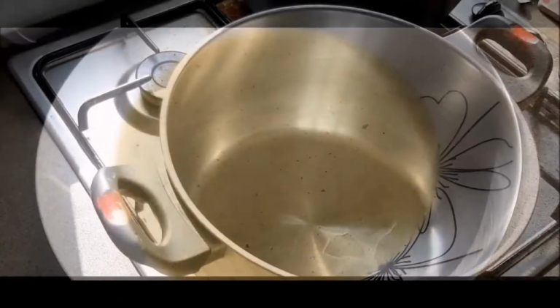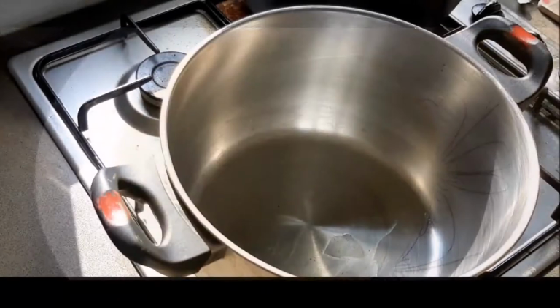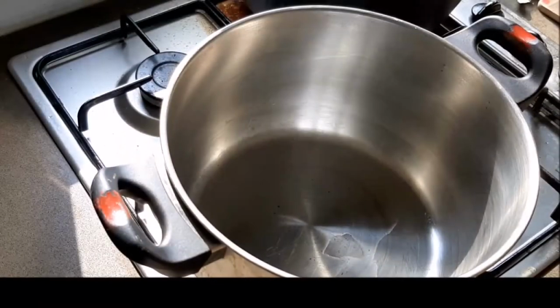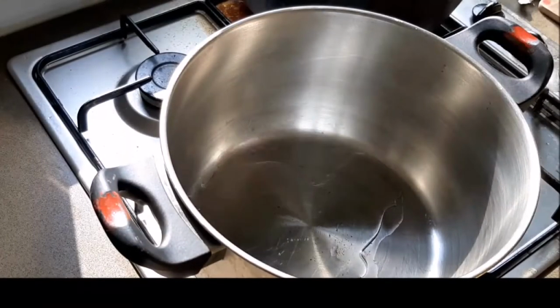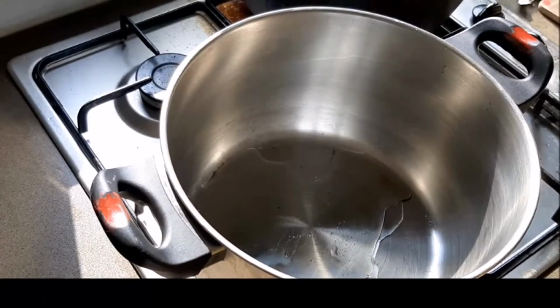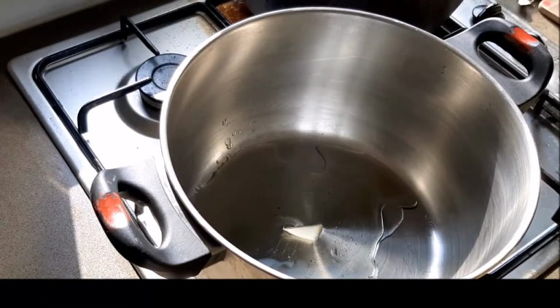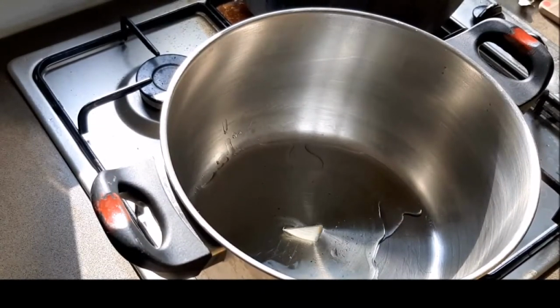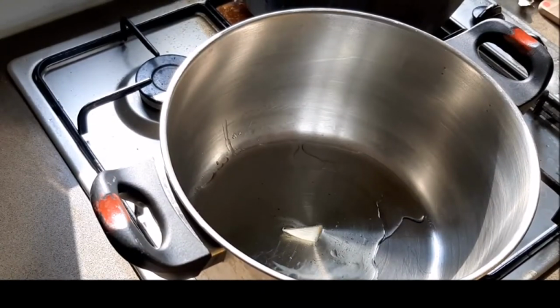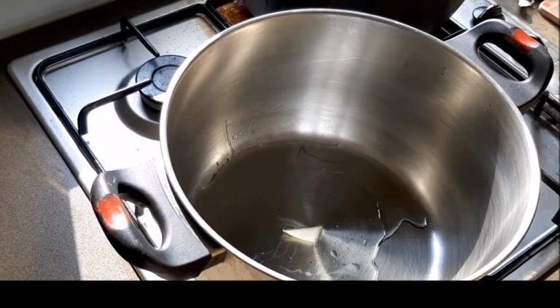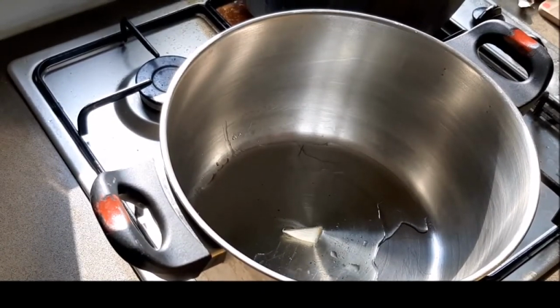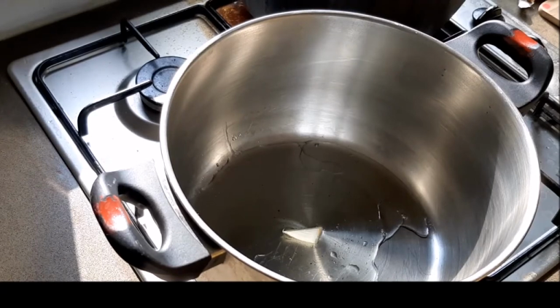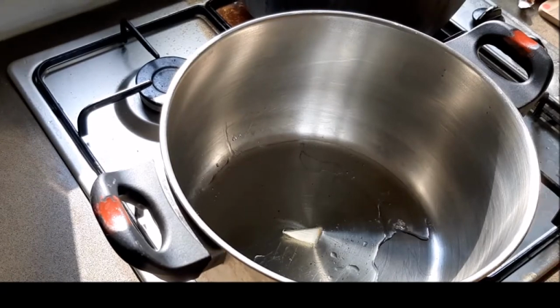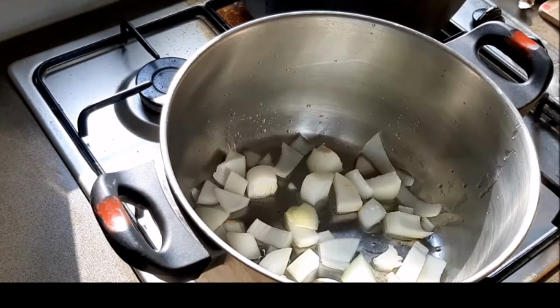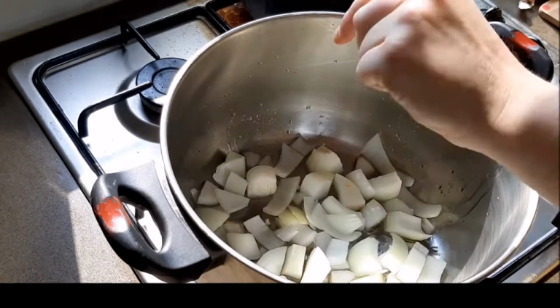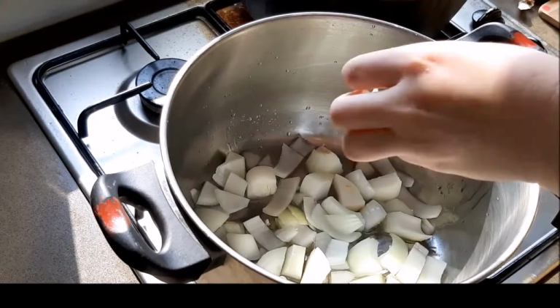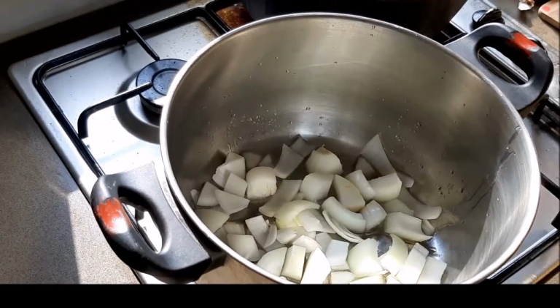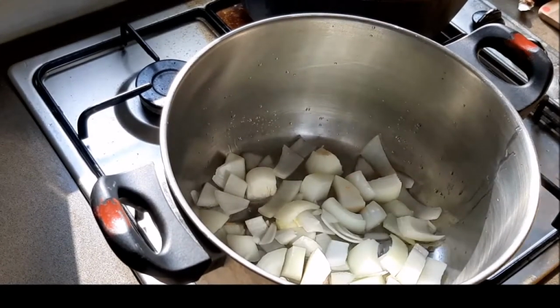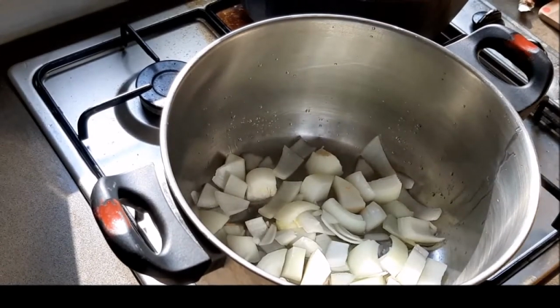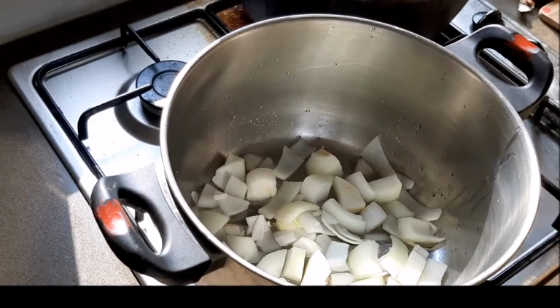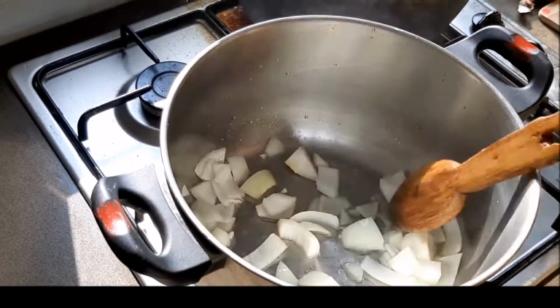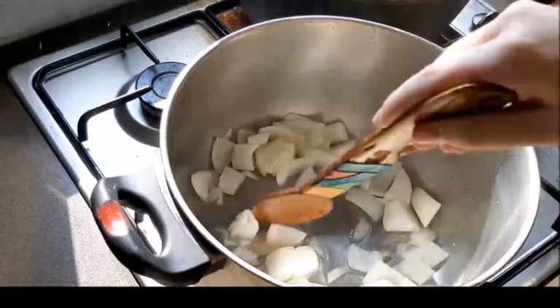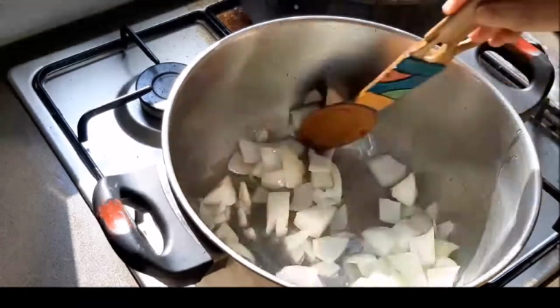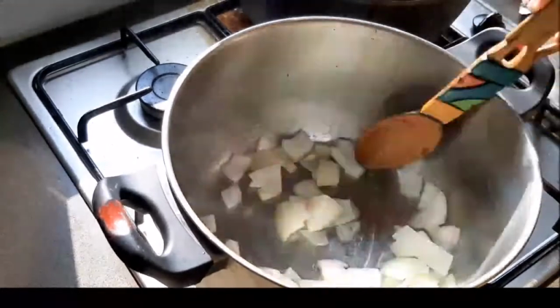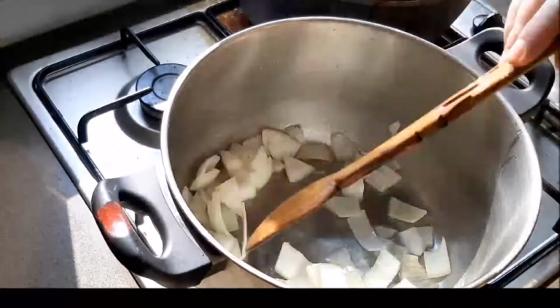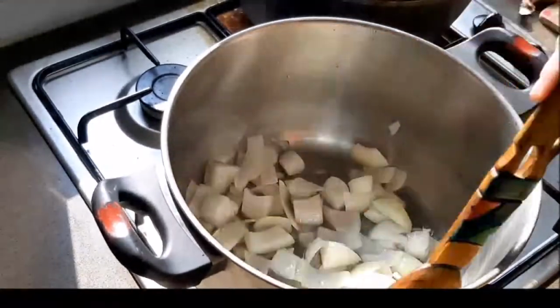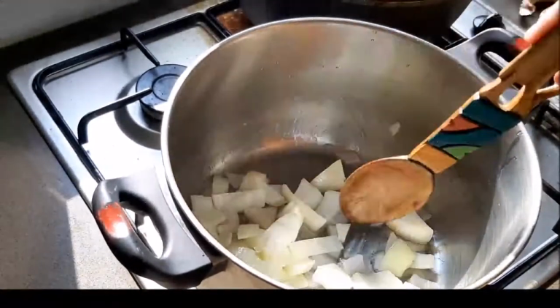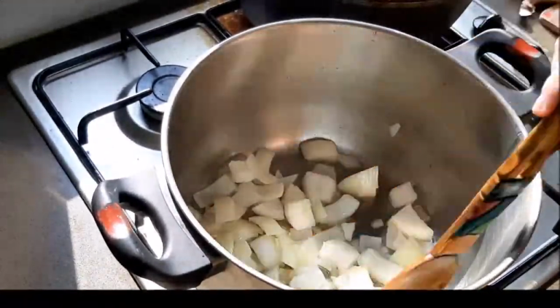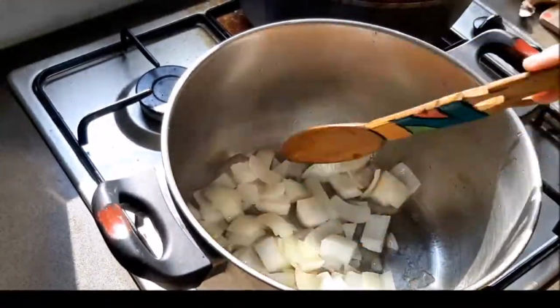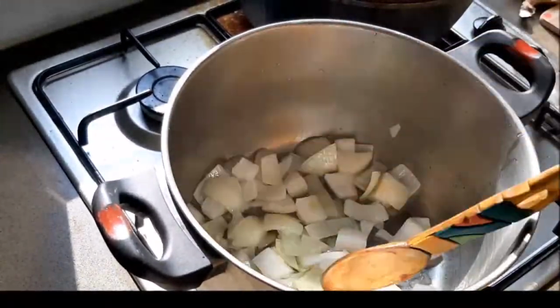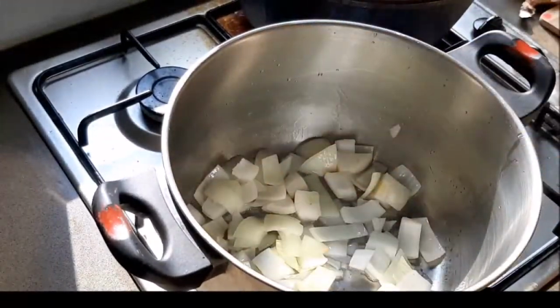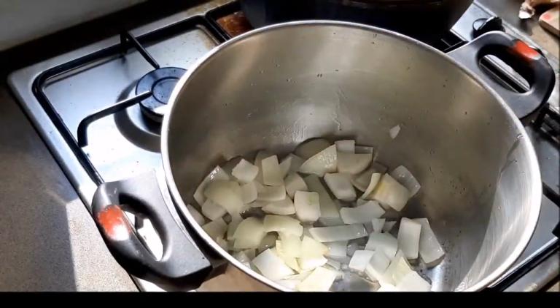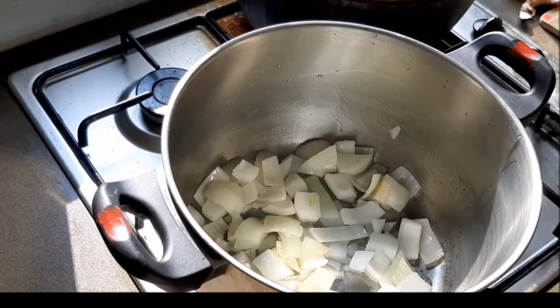Welcome back to another video! Today we're making some easy, creamy, delicious — and even vegan — zucchini potato soup. We're starting by cooking down our onions until they're soft and translucent, on a medium-low flame.